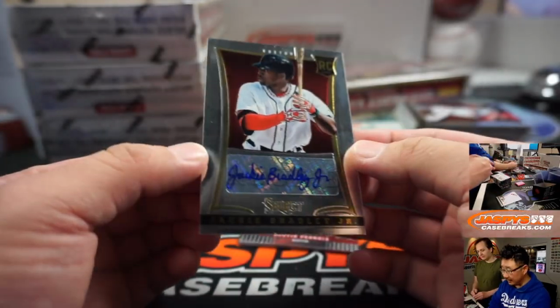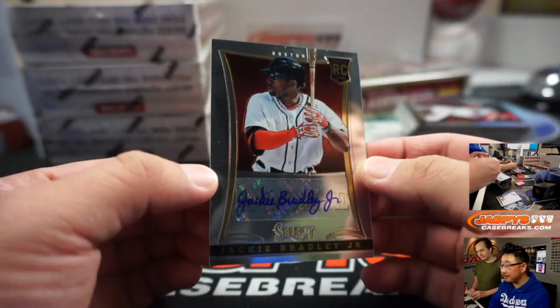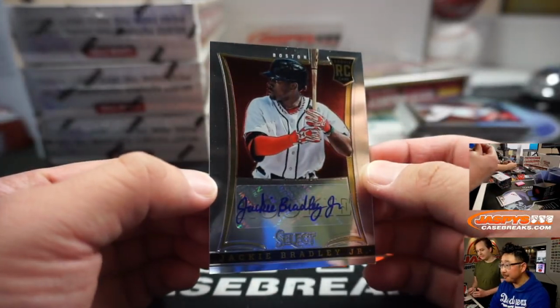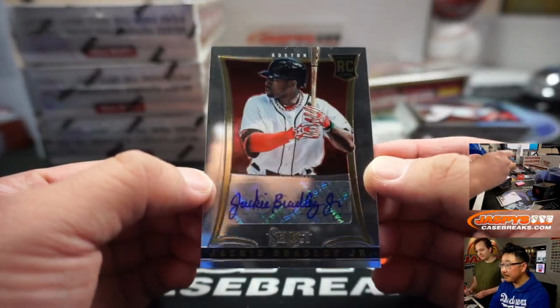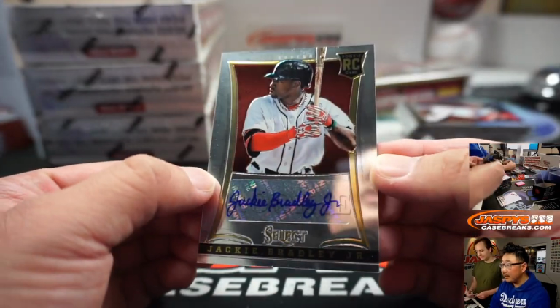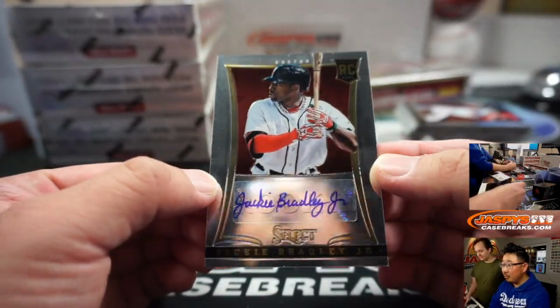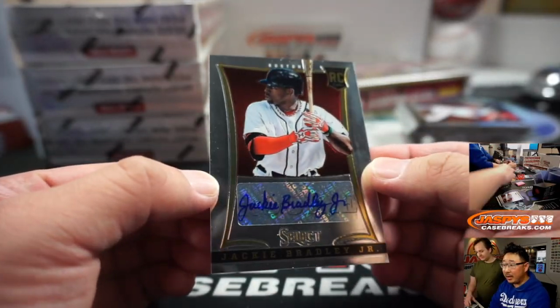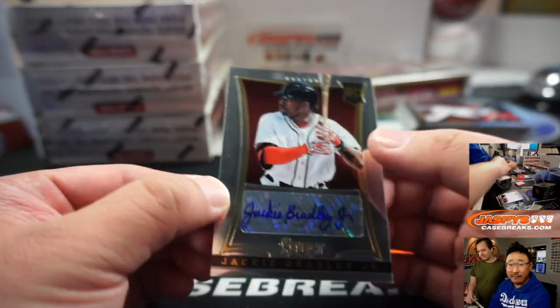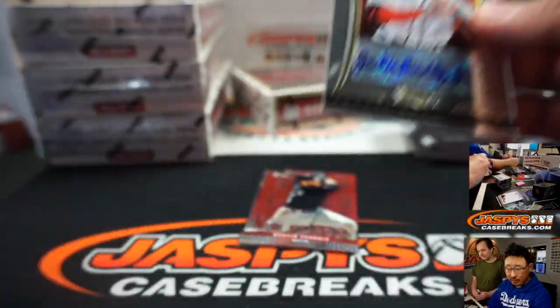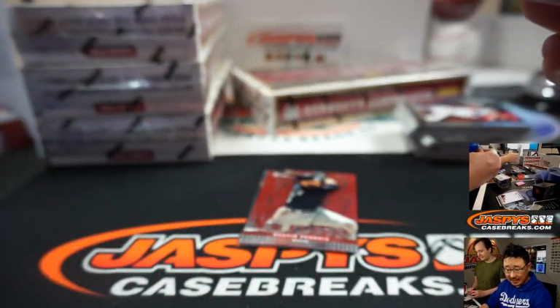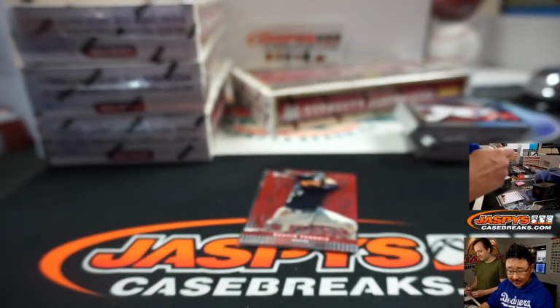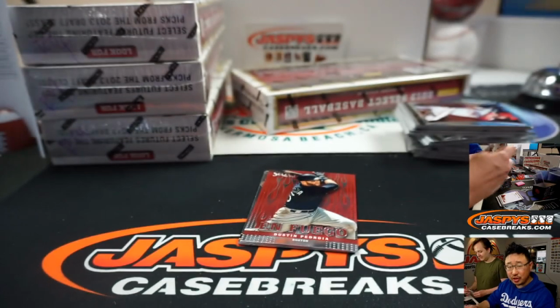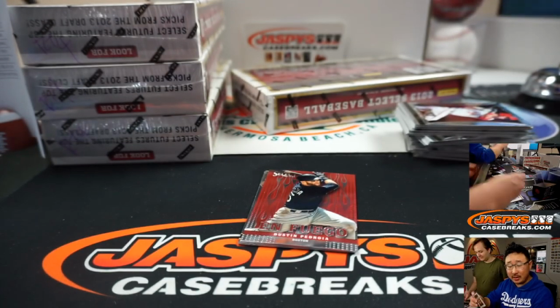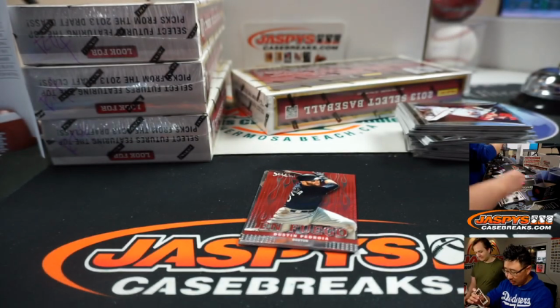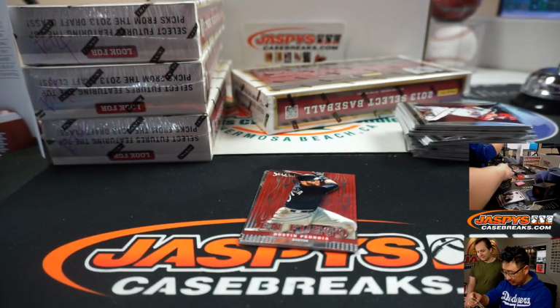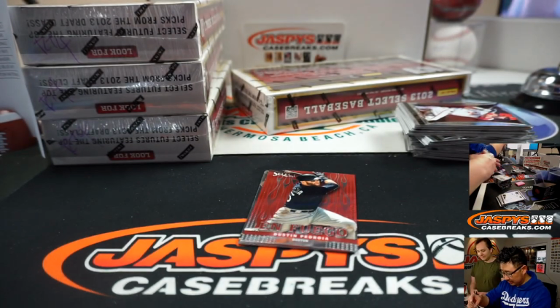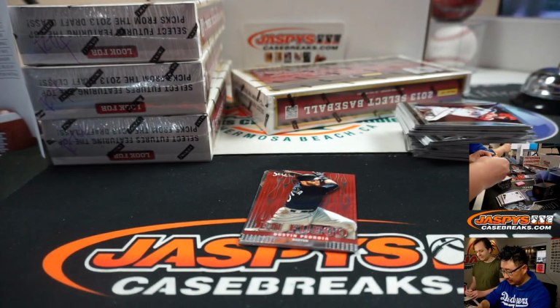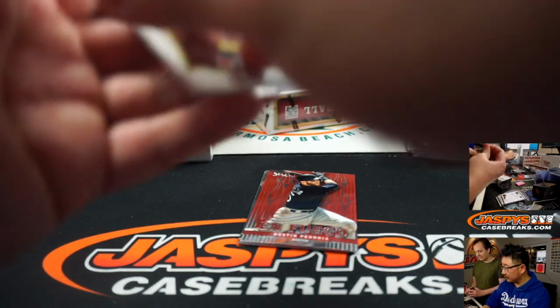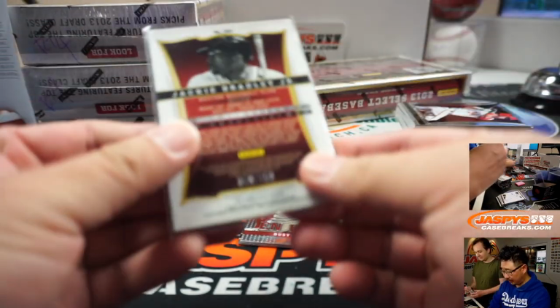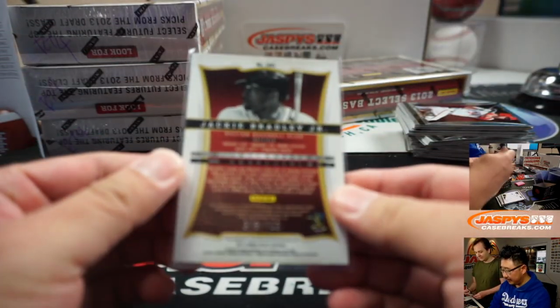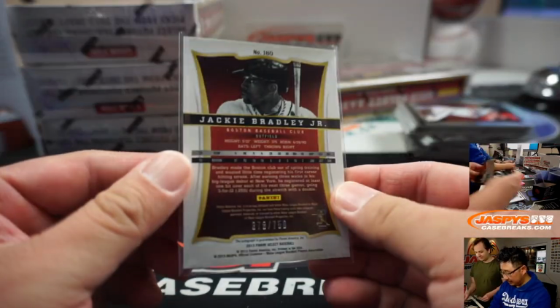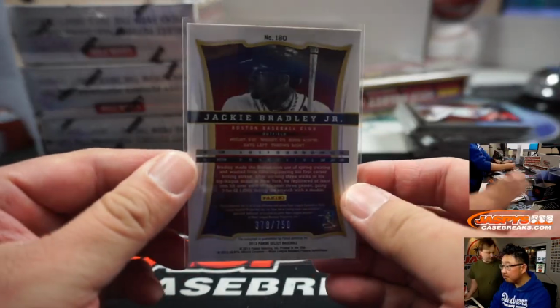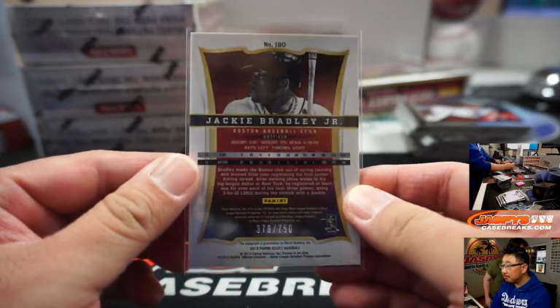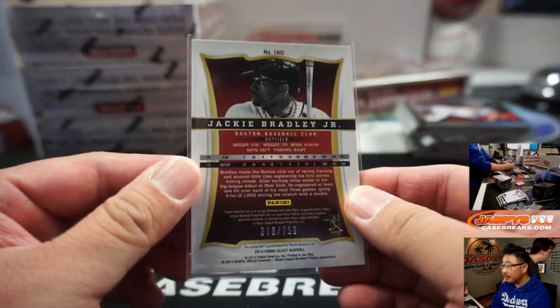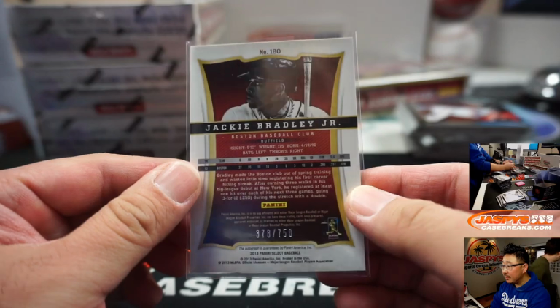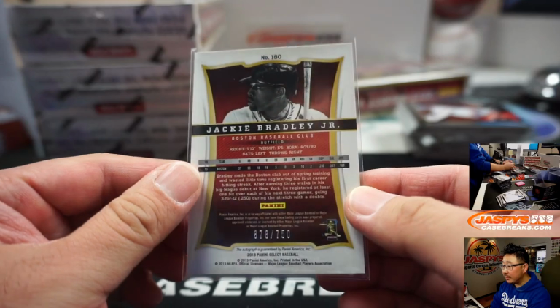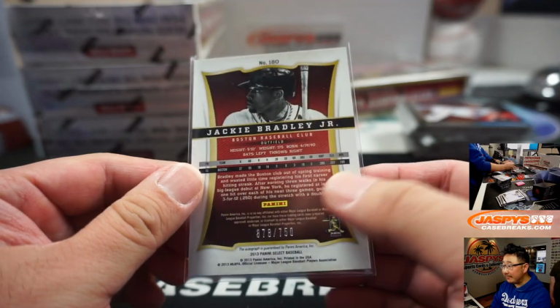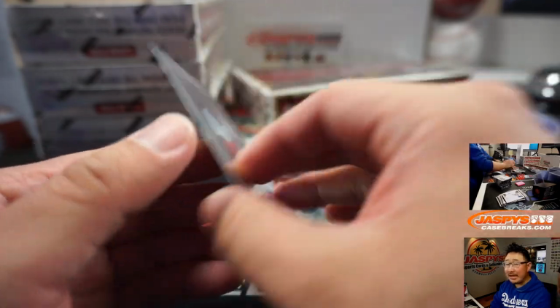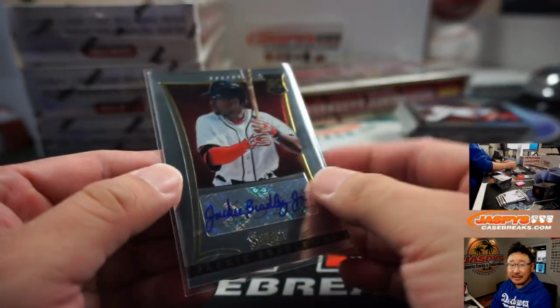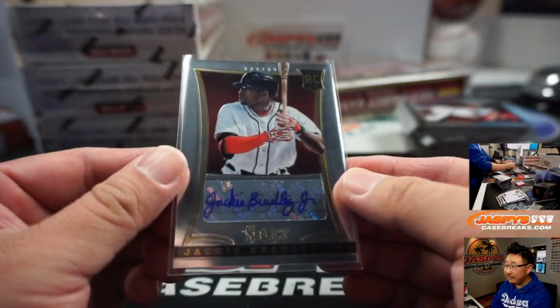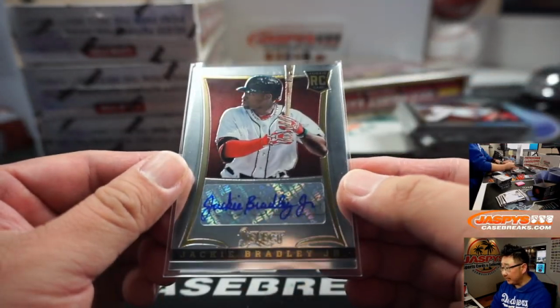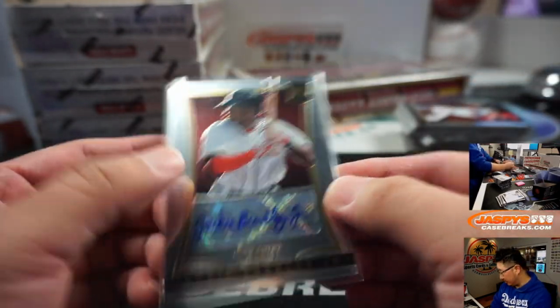Rookie autograph for the Red Sox — that's going to go to John McCall. $3.78 out of $7.50 on that one.